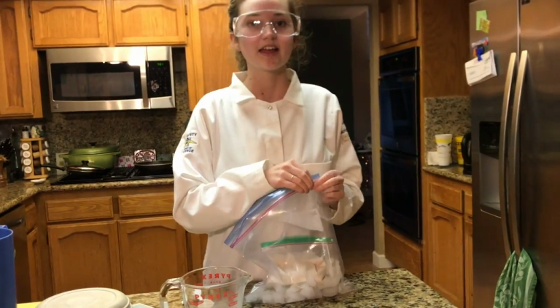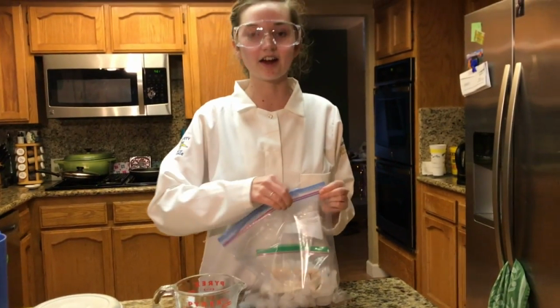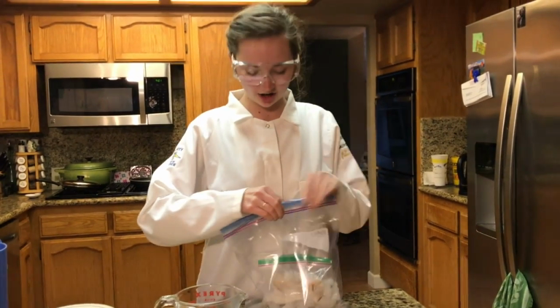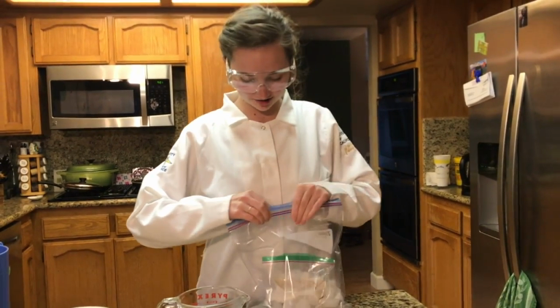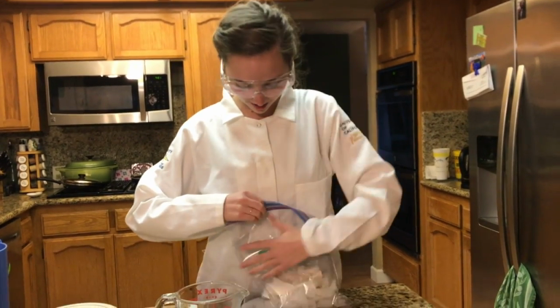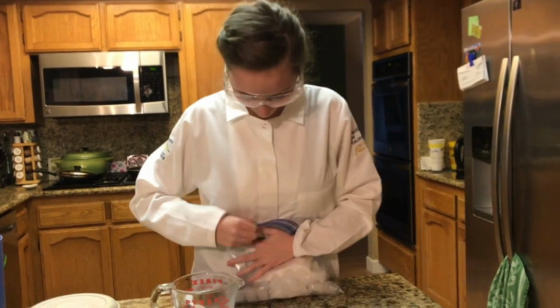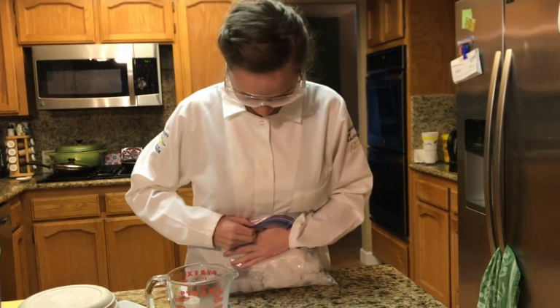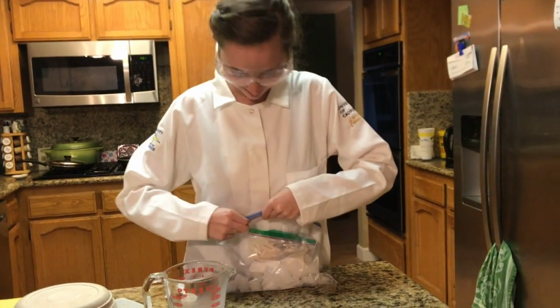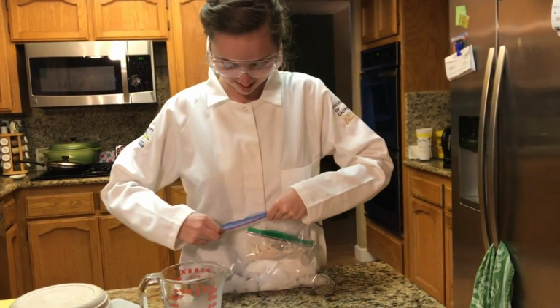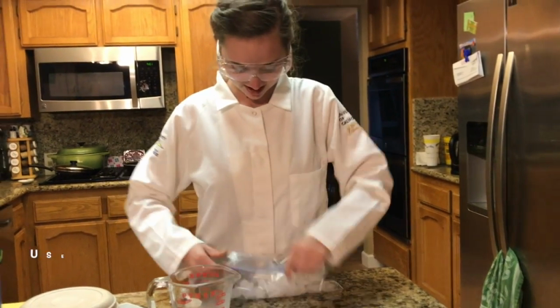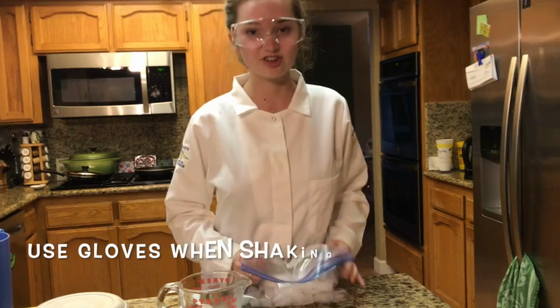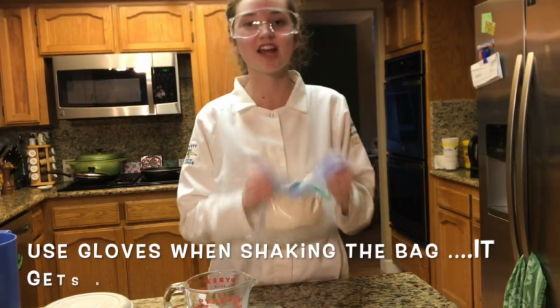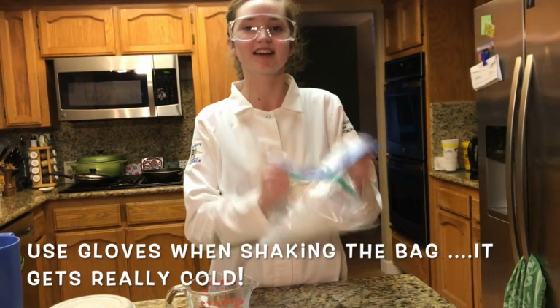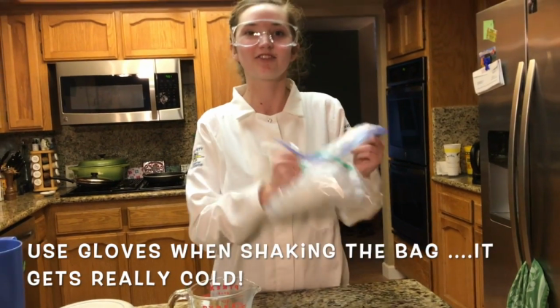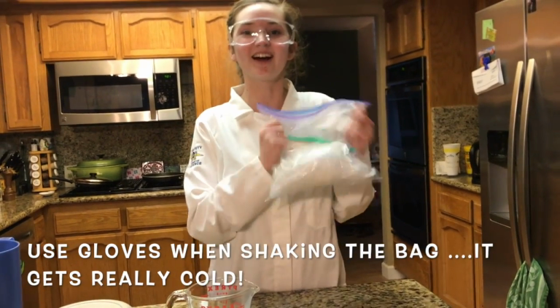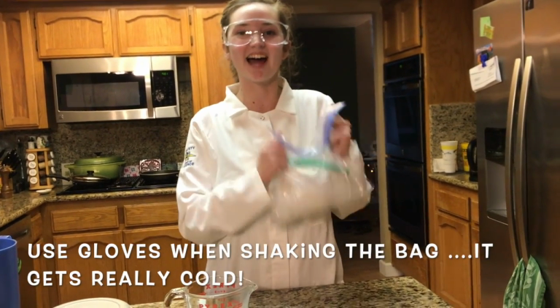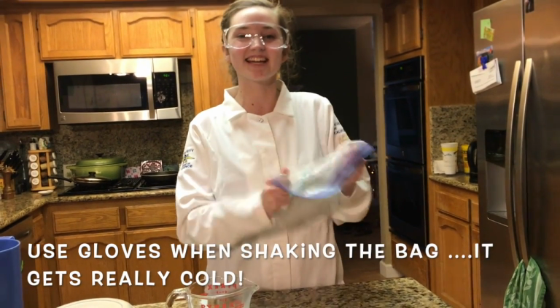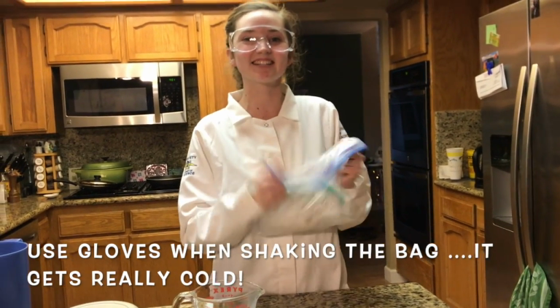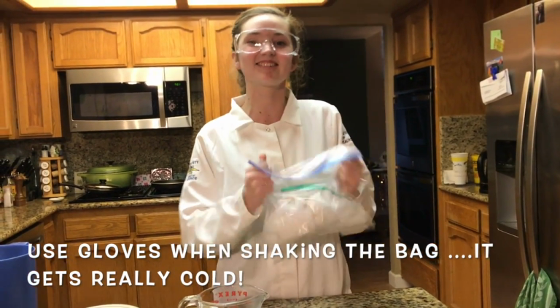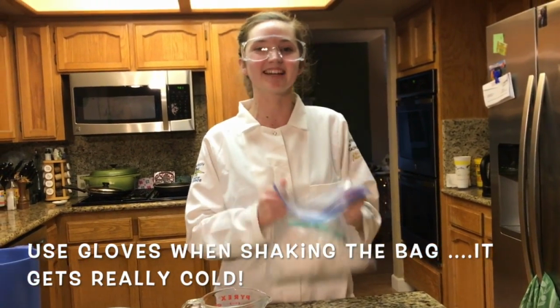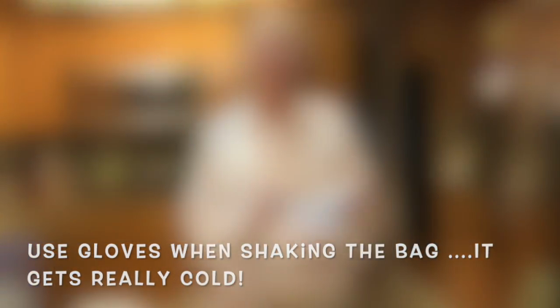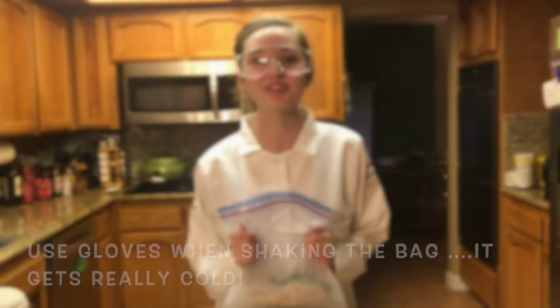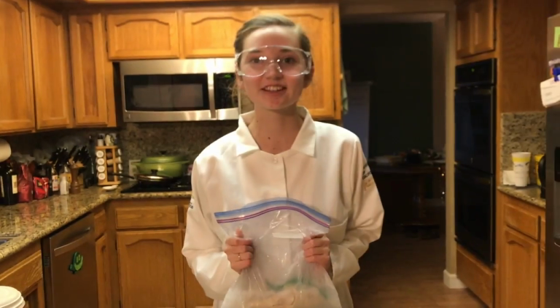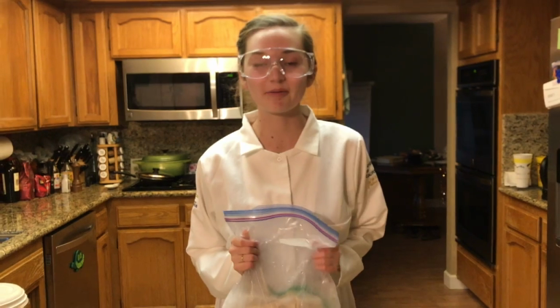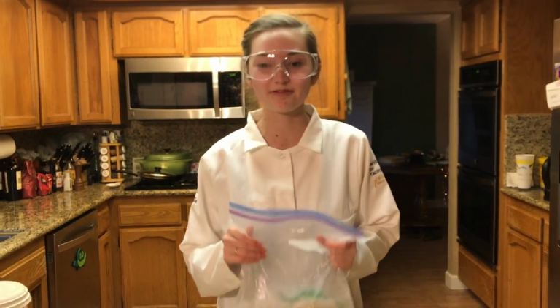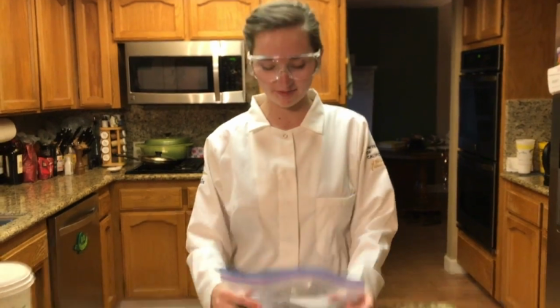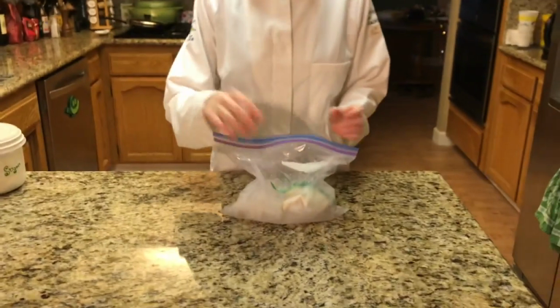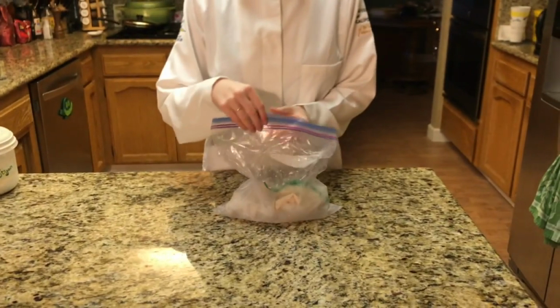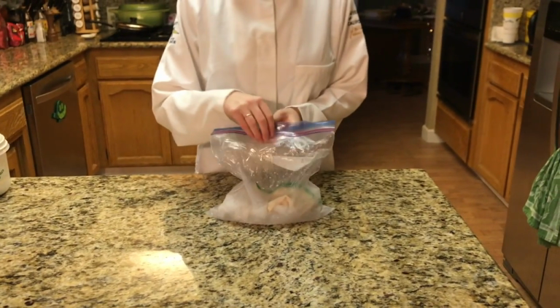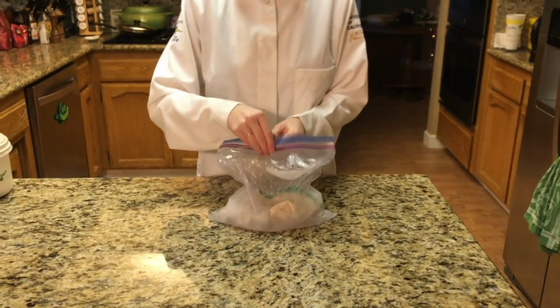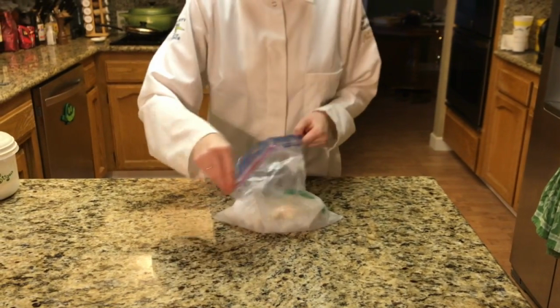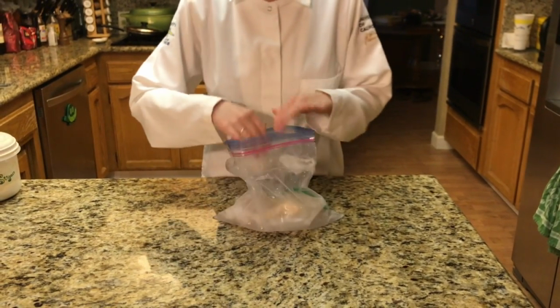Then you're going to close the big bag and shake it for a long time until it turns solid. I shook this for about five minutes and it seems to work, so let's check it out.